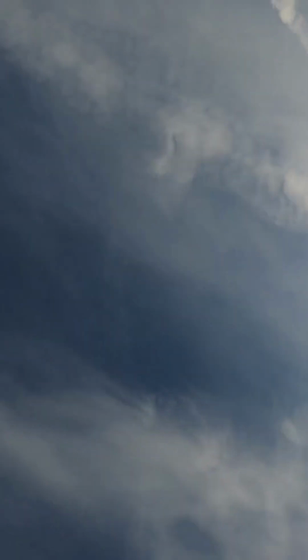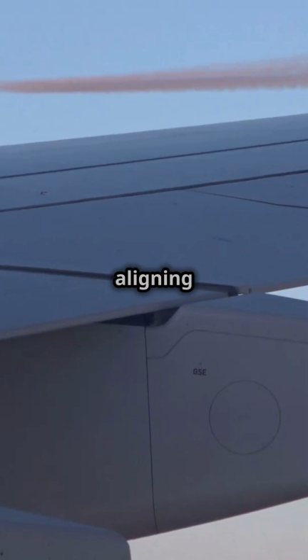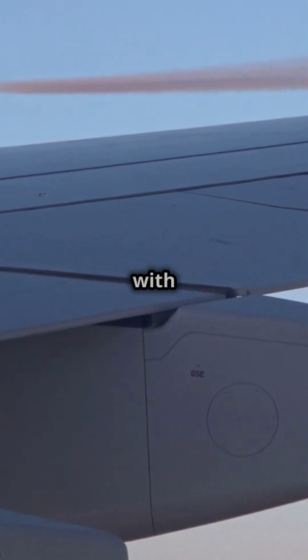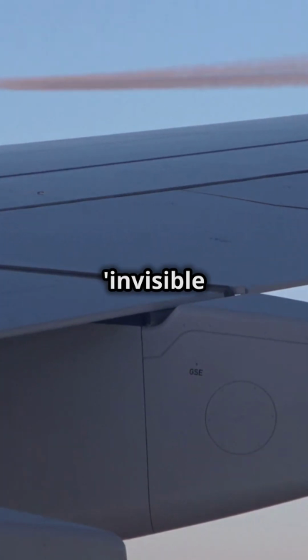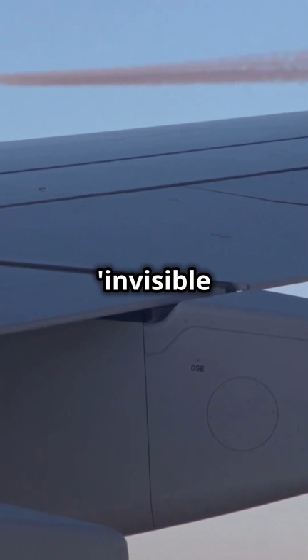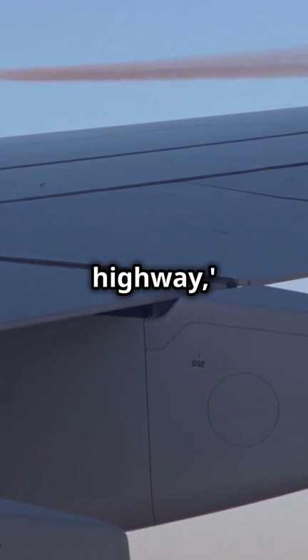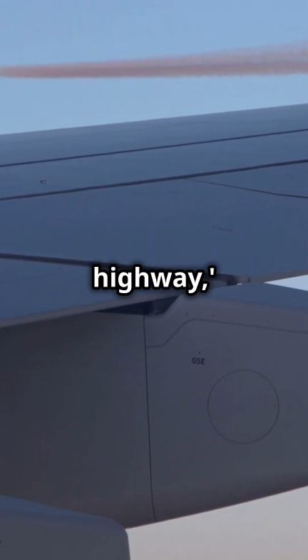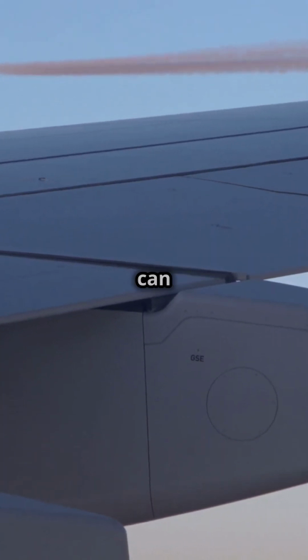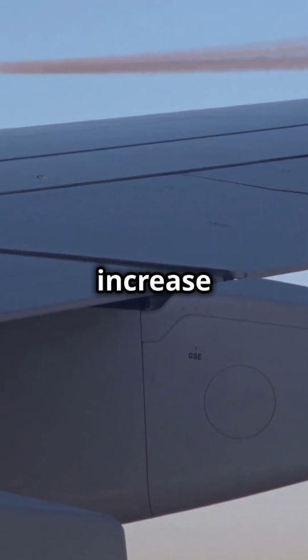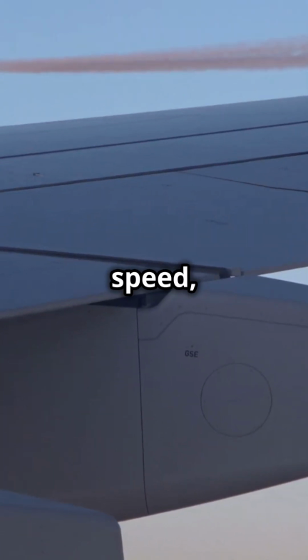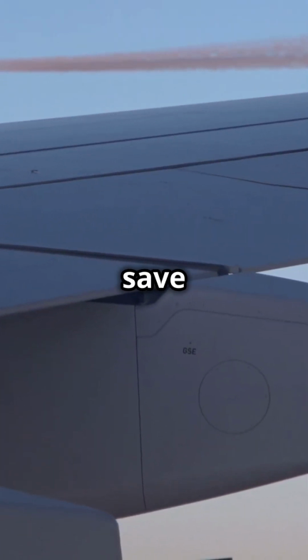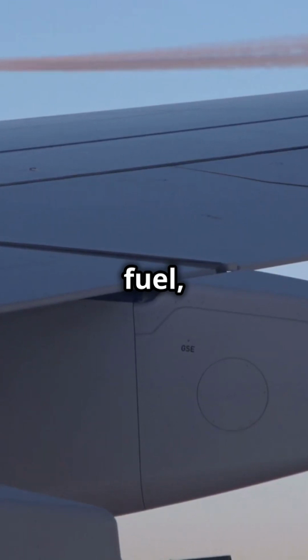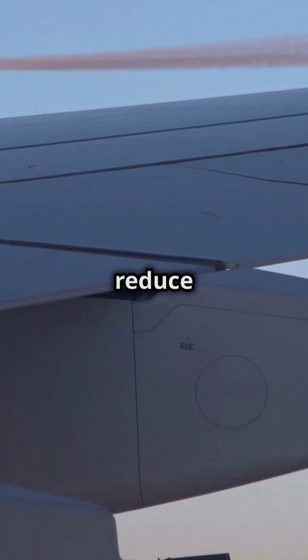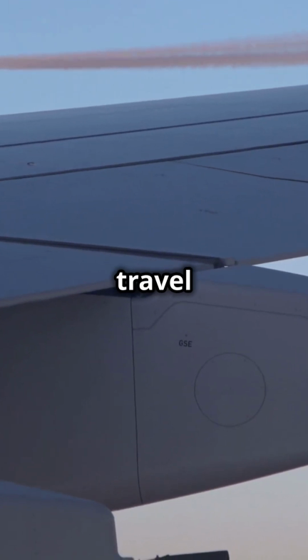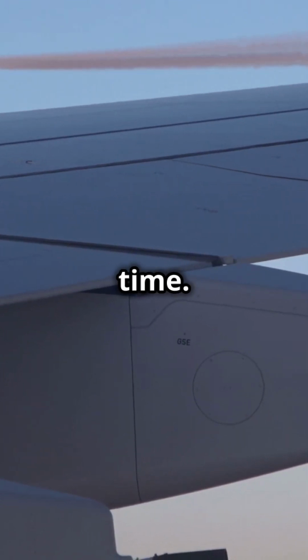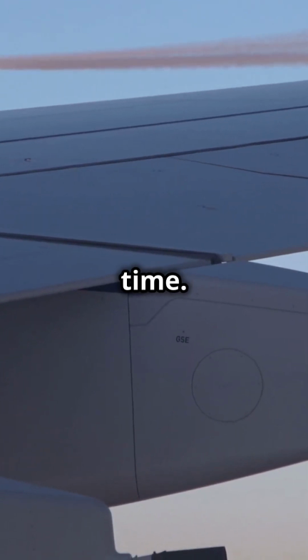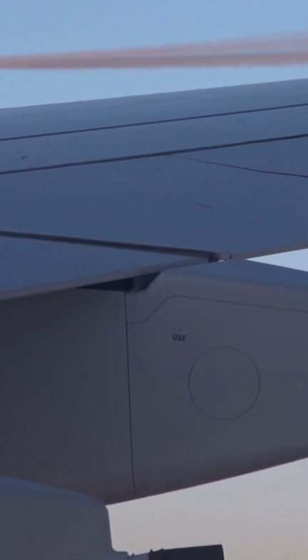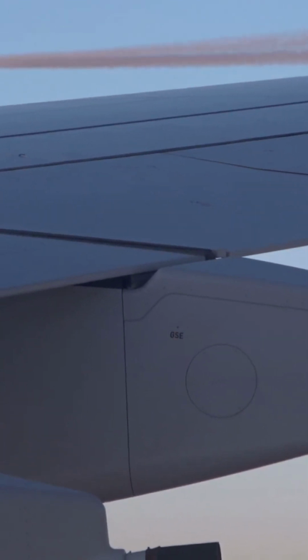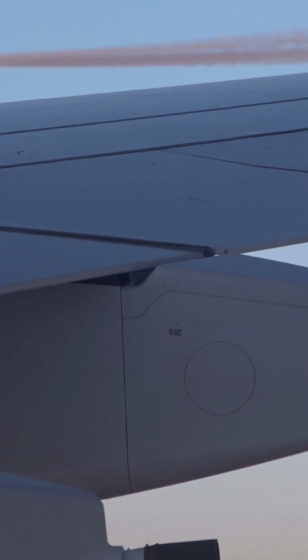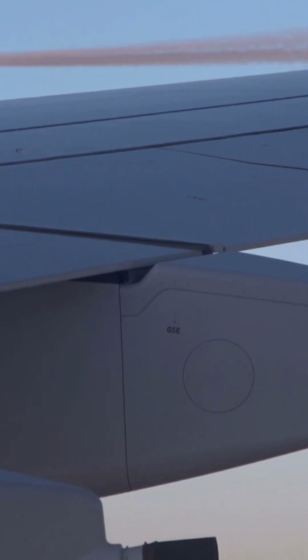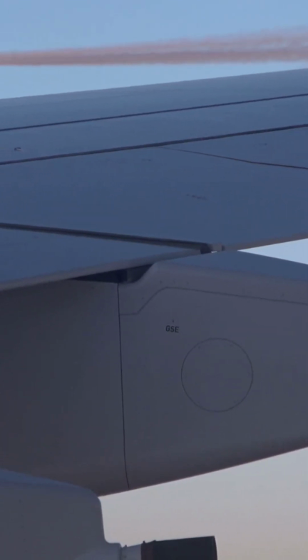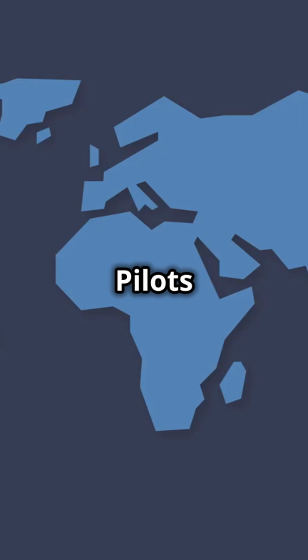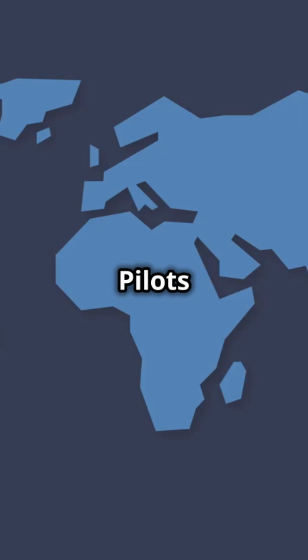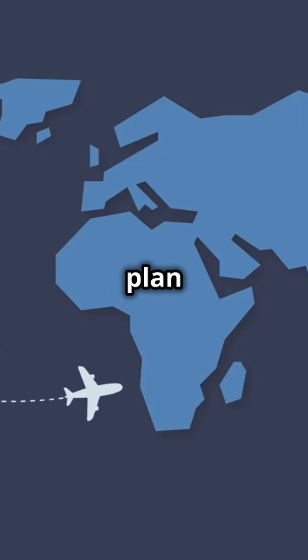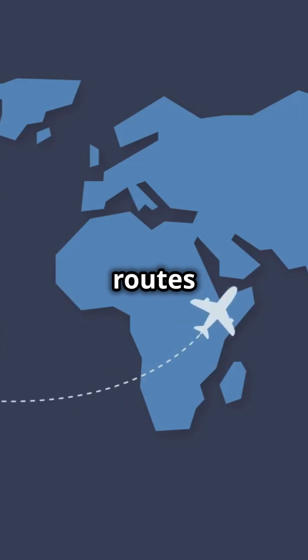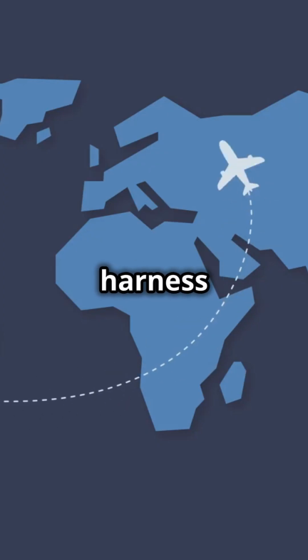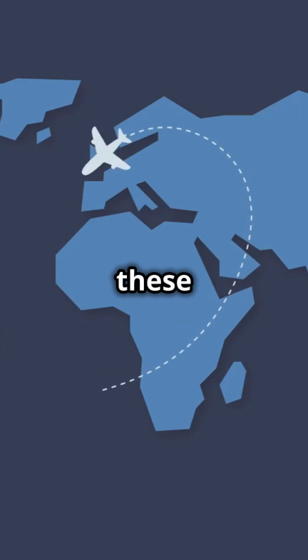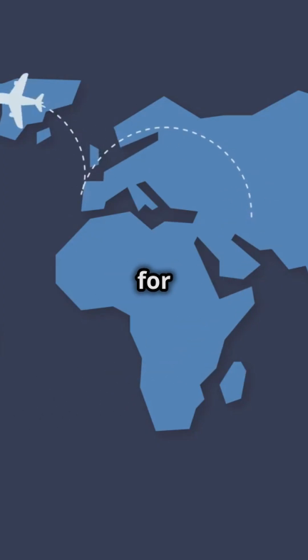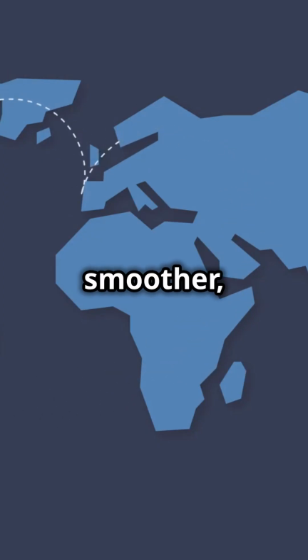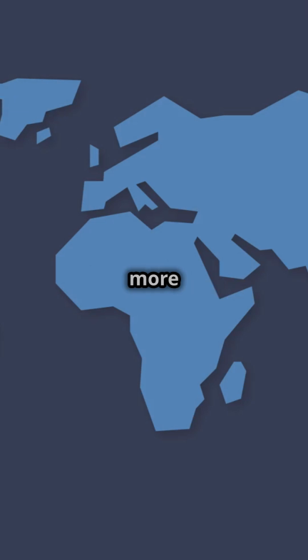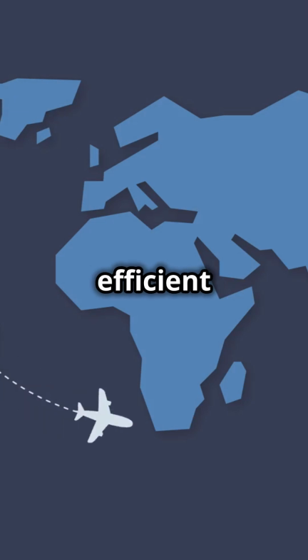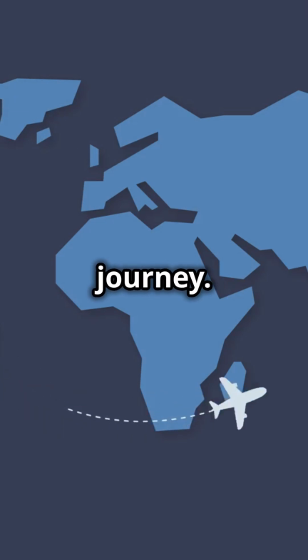By aligning with this invisible highway, planes can increase speed, save fuel, and reduce travel time. Pilots plan routes to harness these winds for a smoother, more efficient journey.